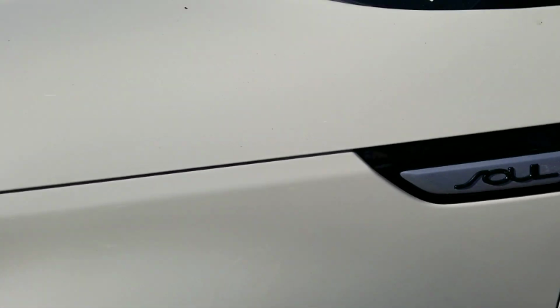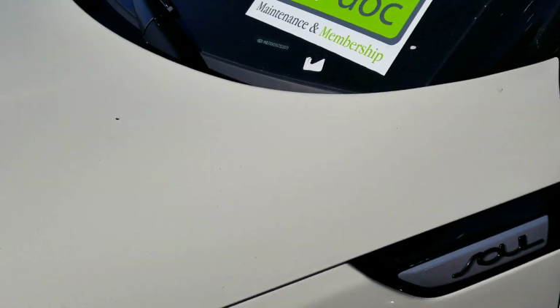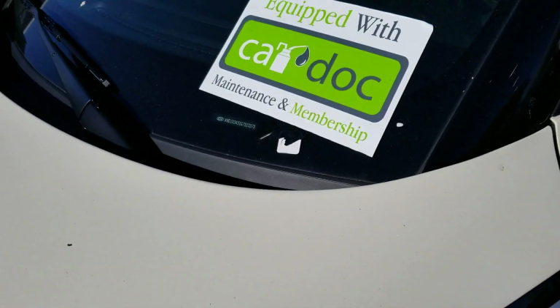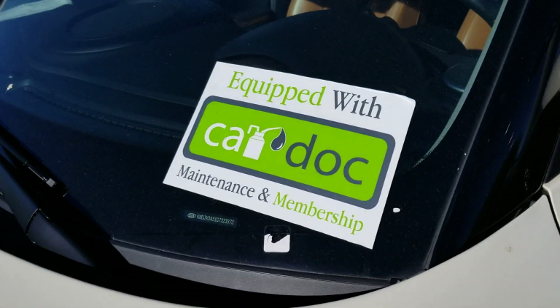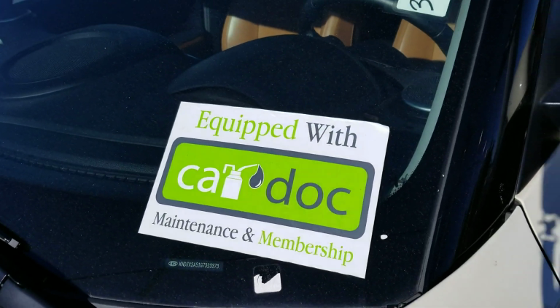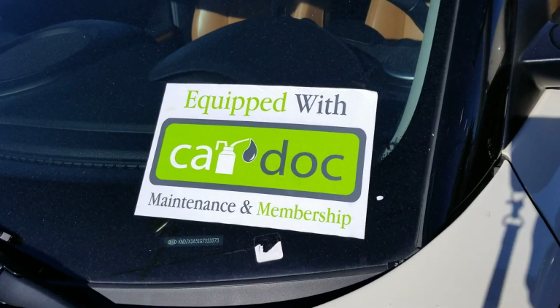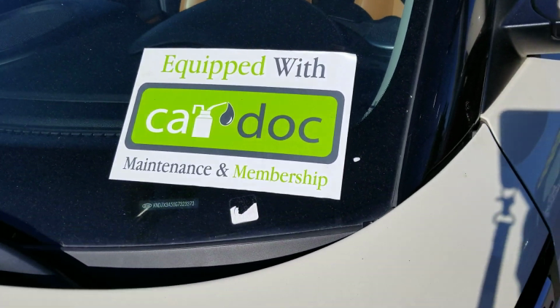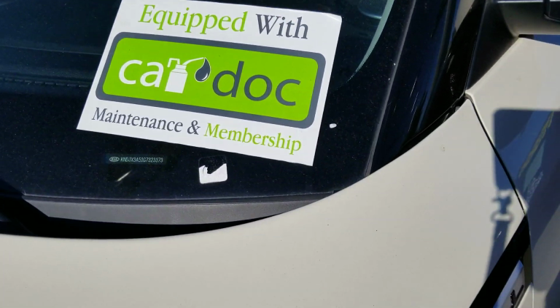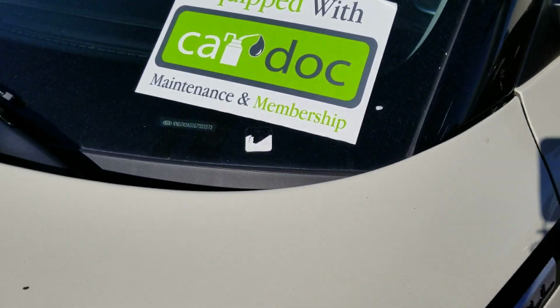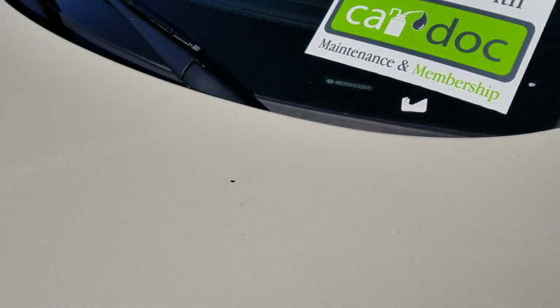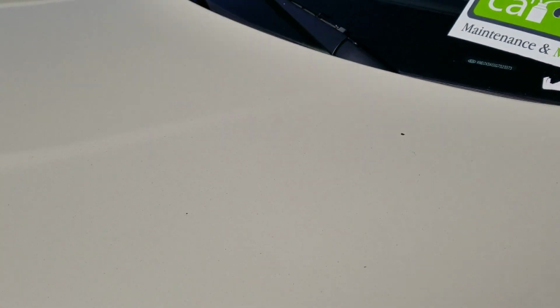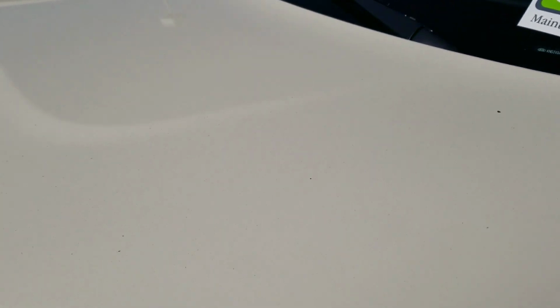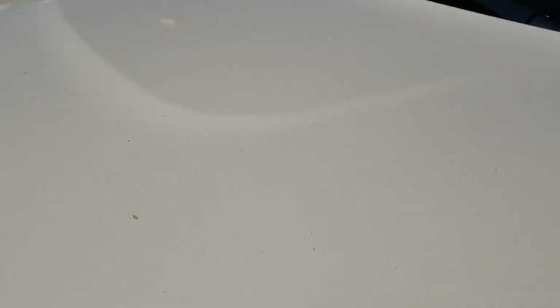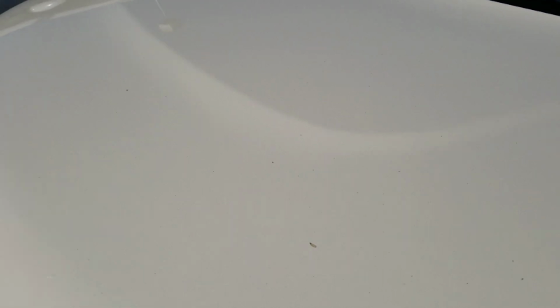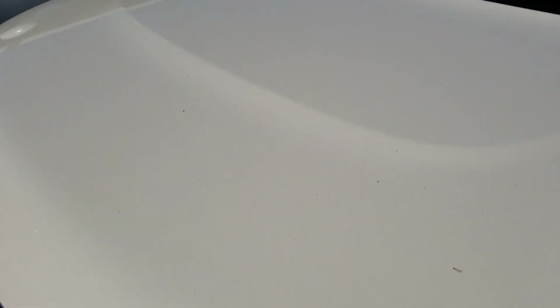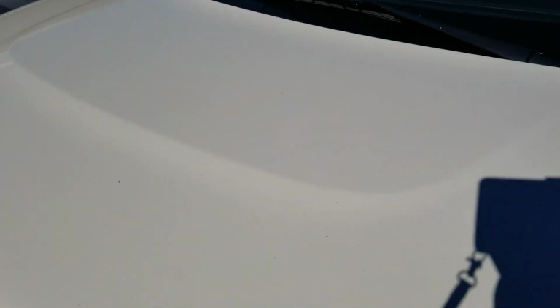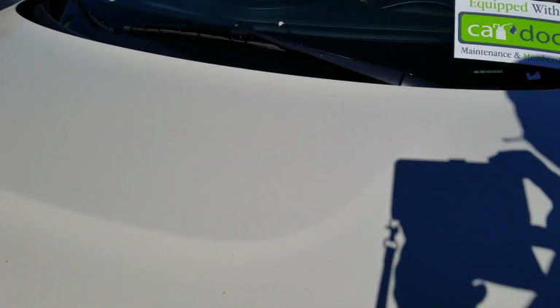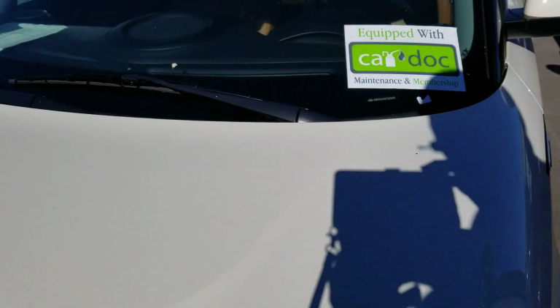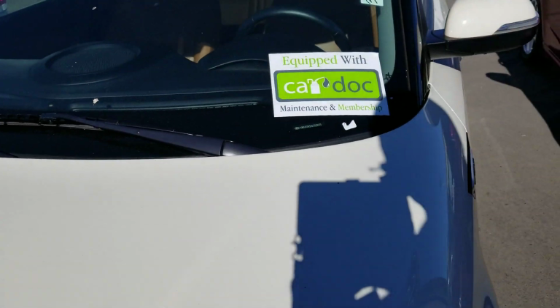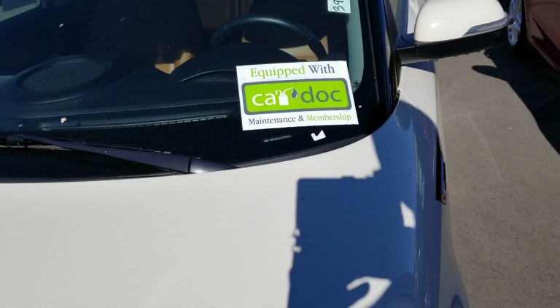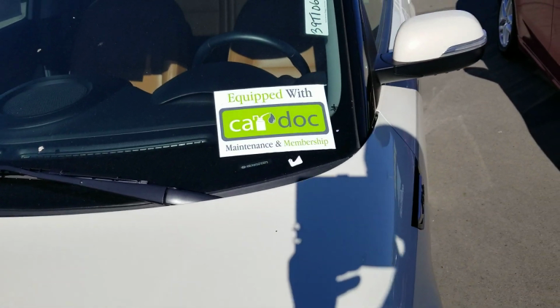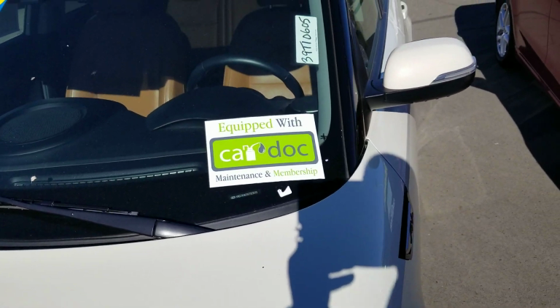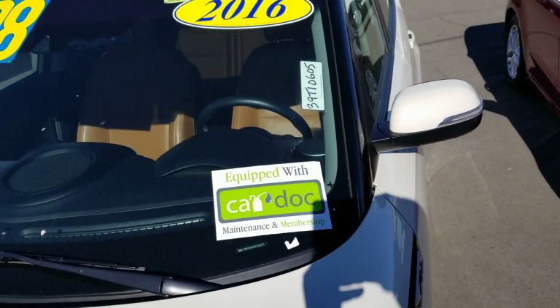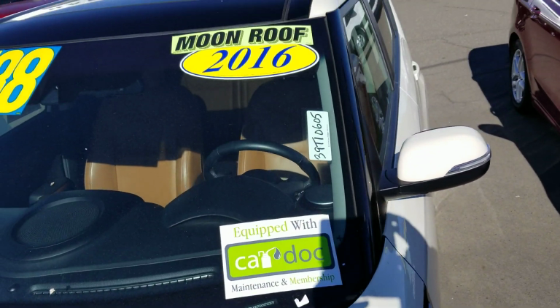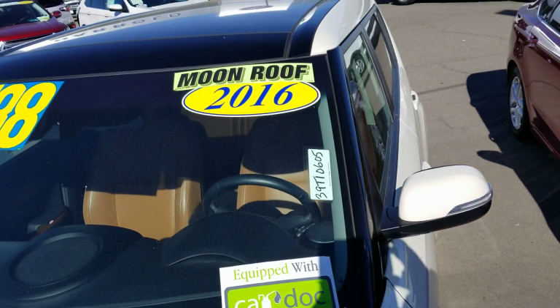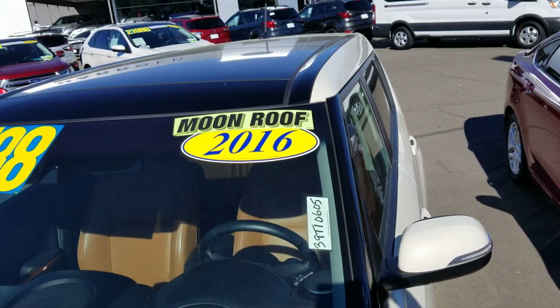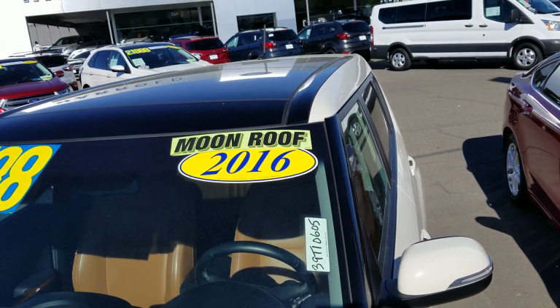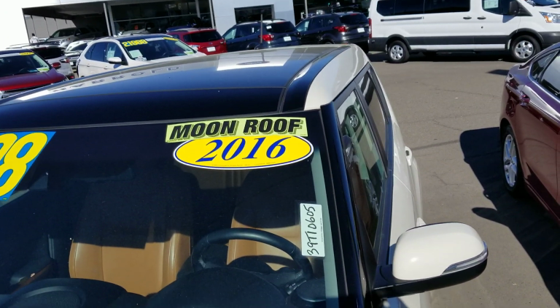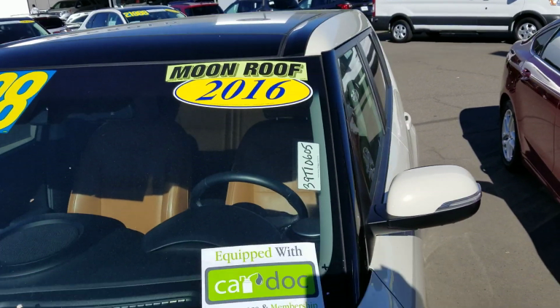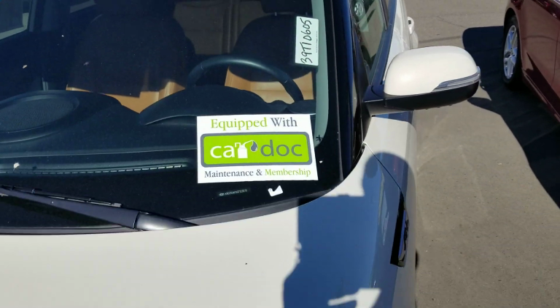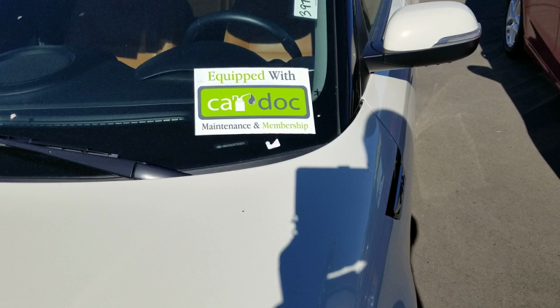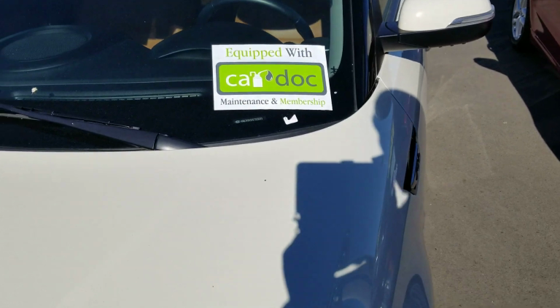It also has CarDoc, which is a free maintenance program — two years of free oil changes and tire rotations. It does have a moonroof and leather interior.